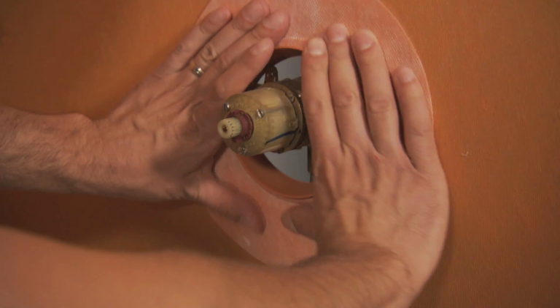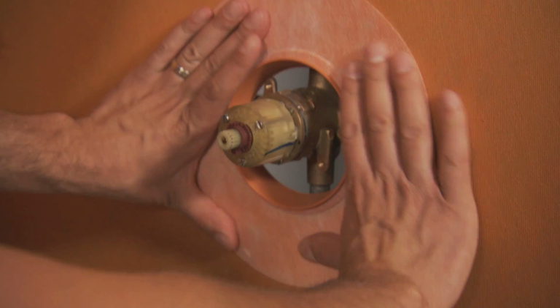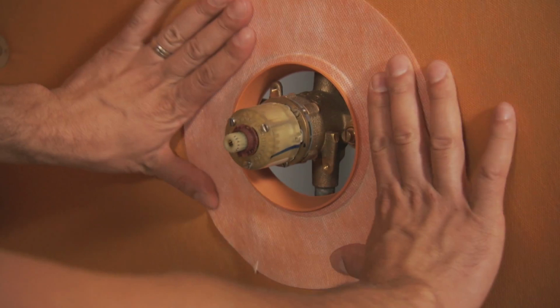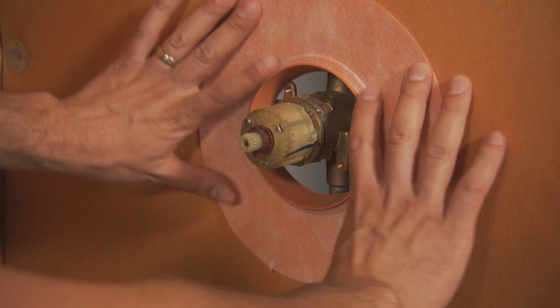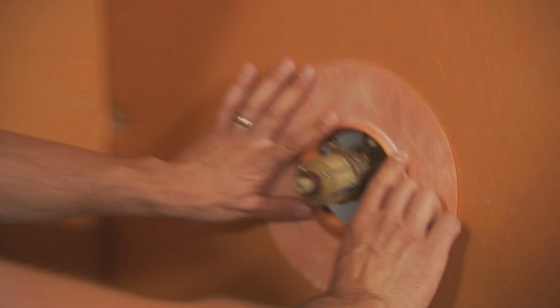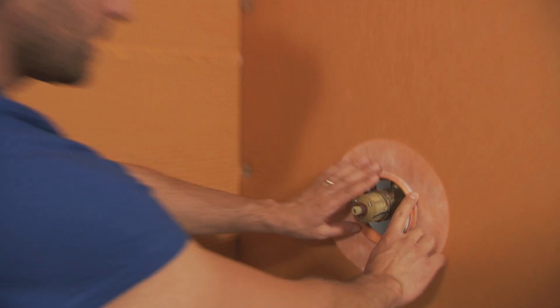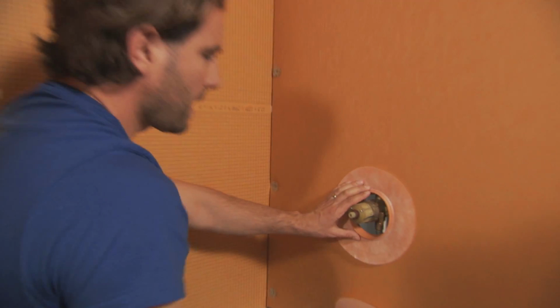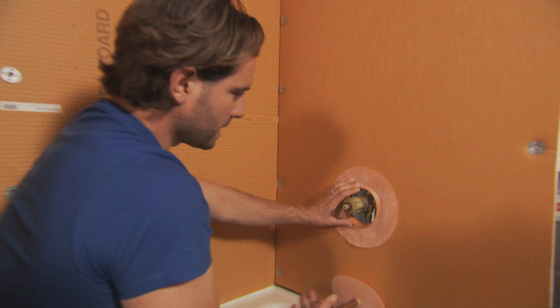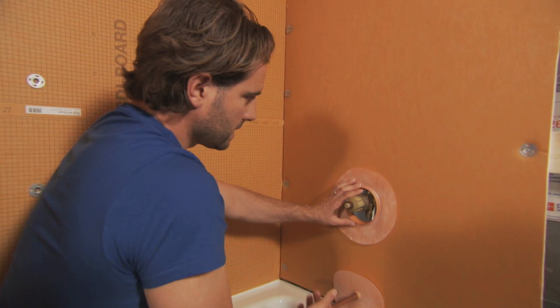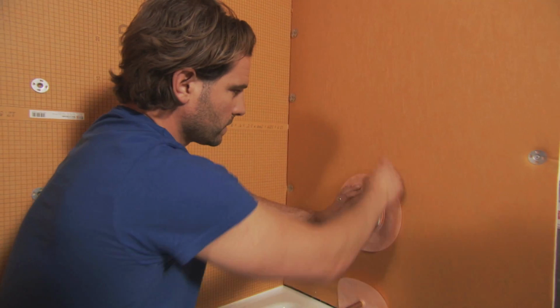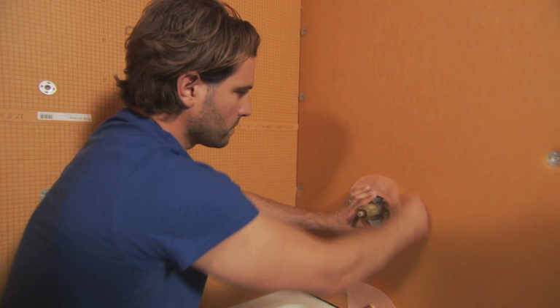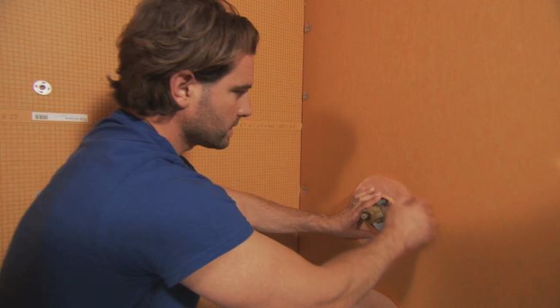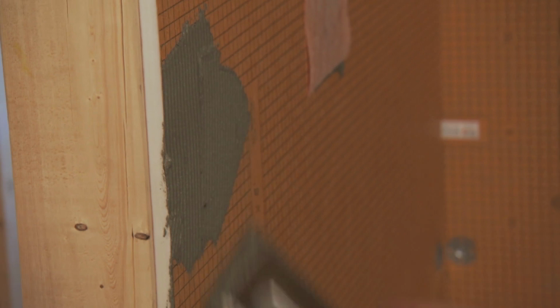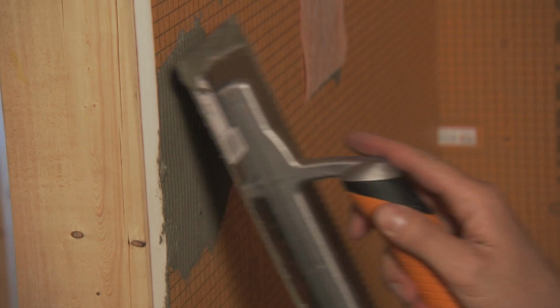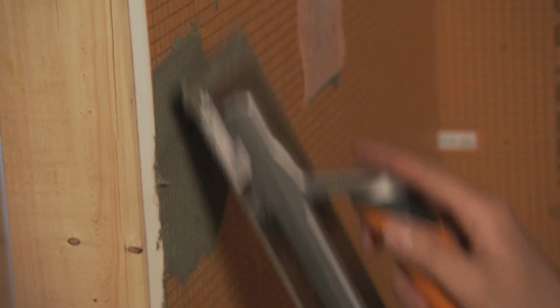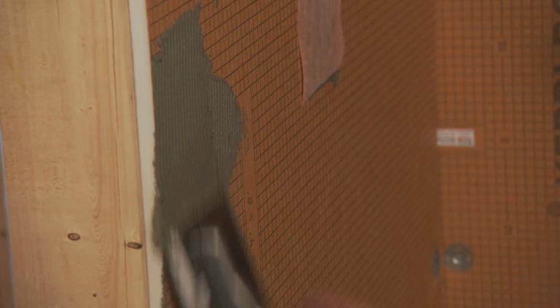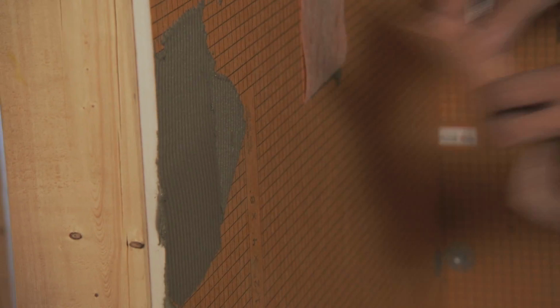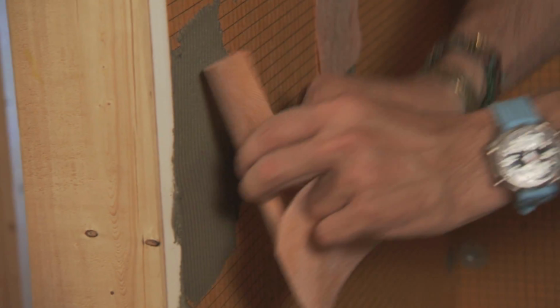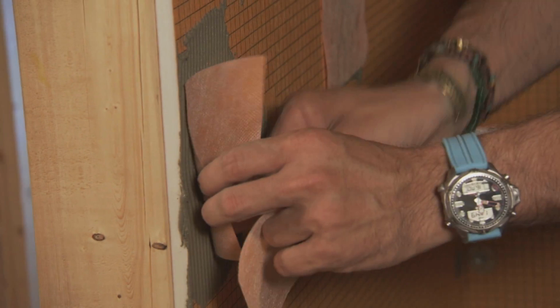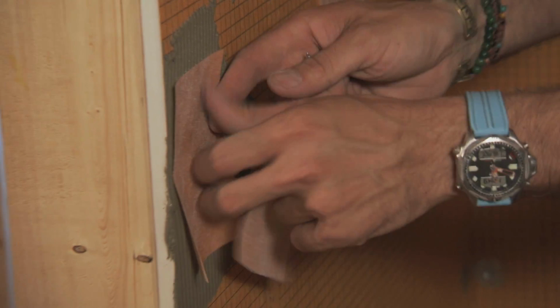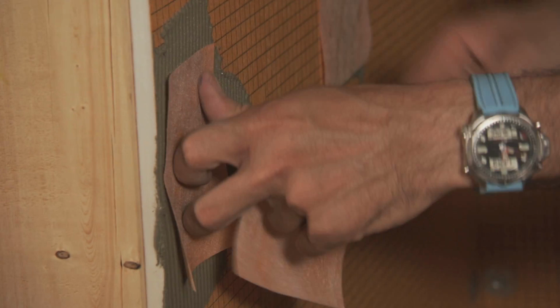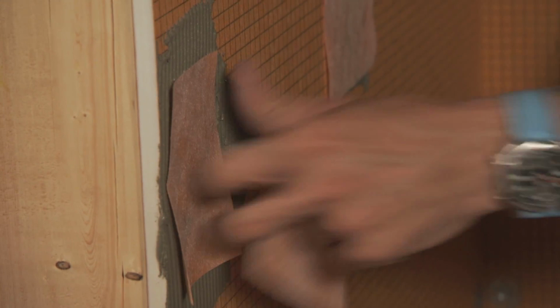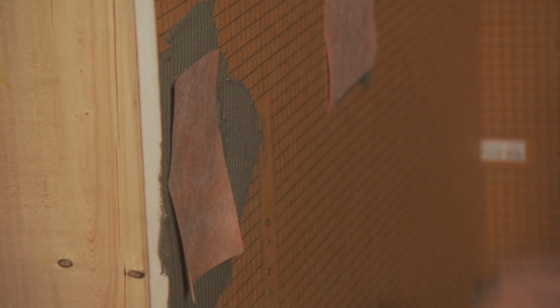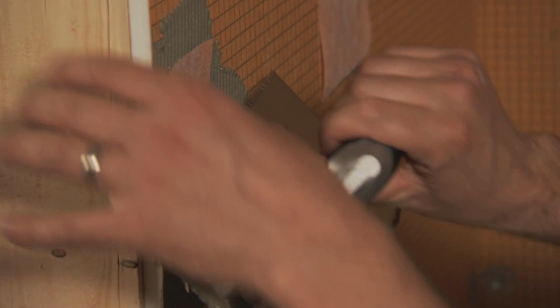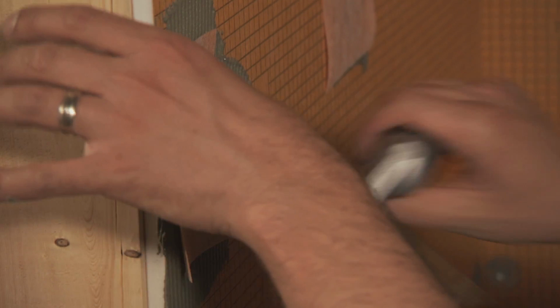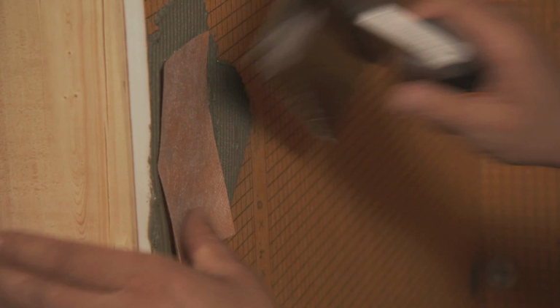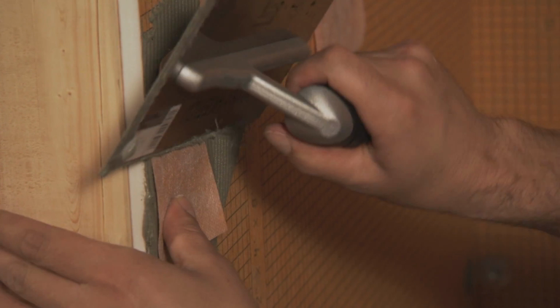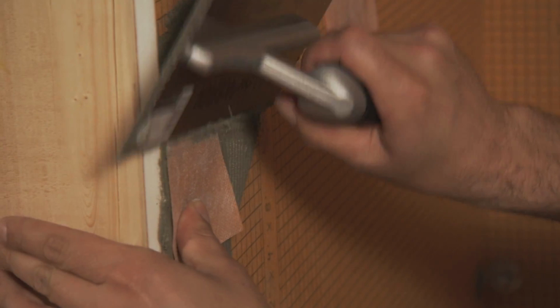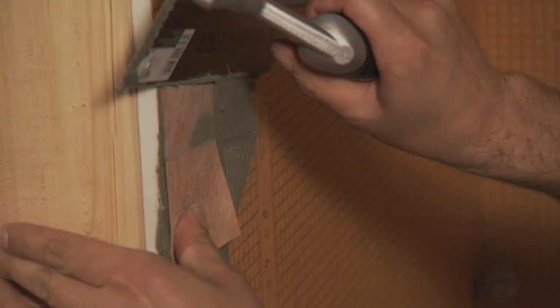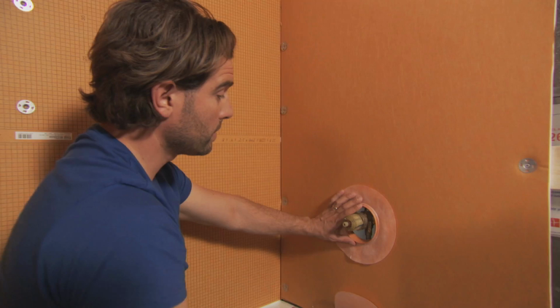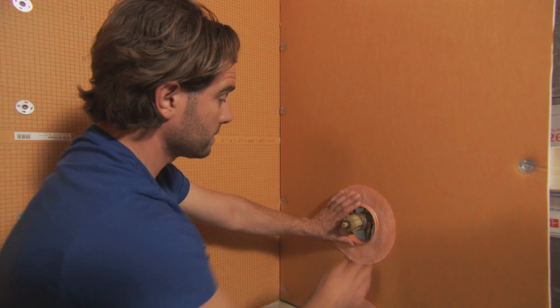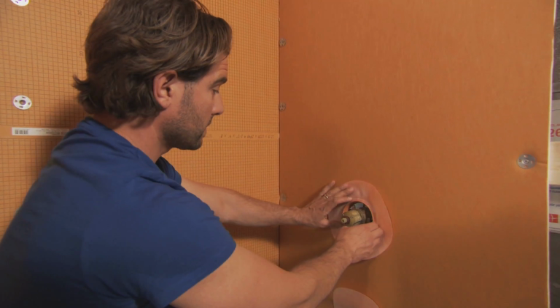There aren't really any other systems out there that cover every base like this. Once we mortar this to the wall and once we cover all of our screws and washers, we will have a full seal on here — like no other system out there.